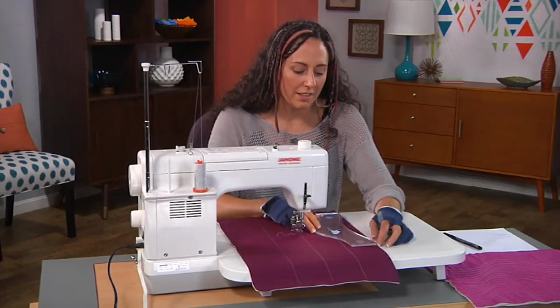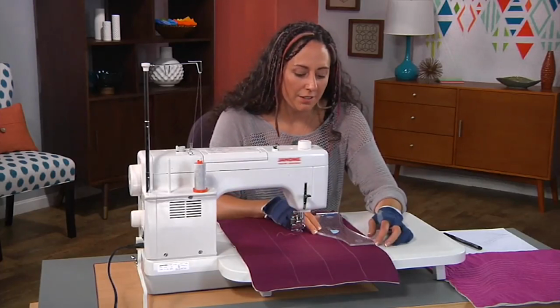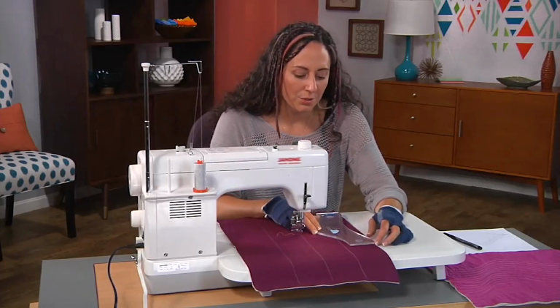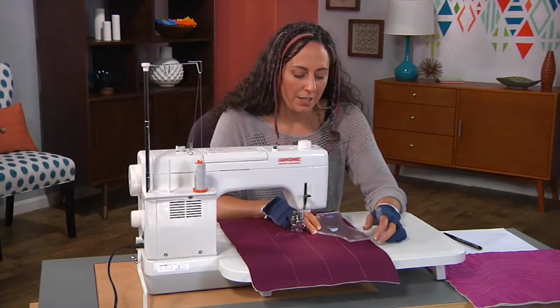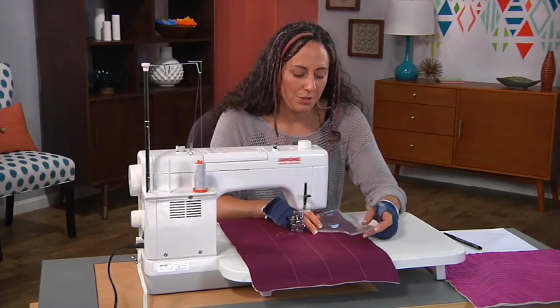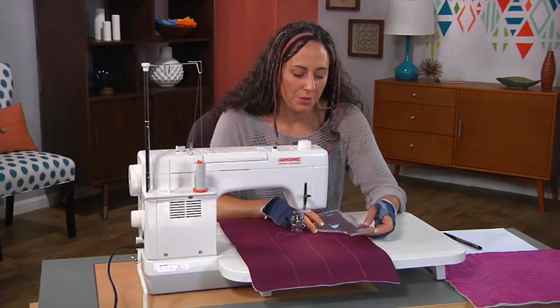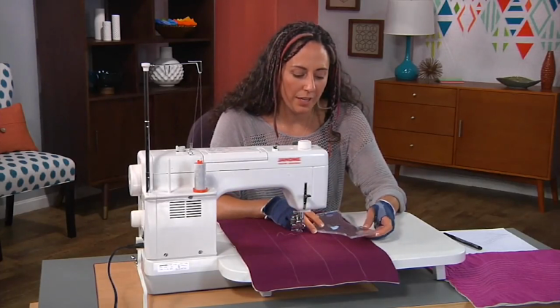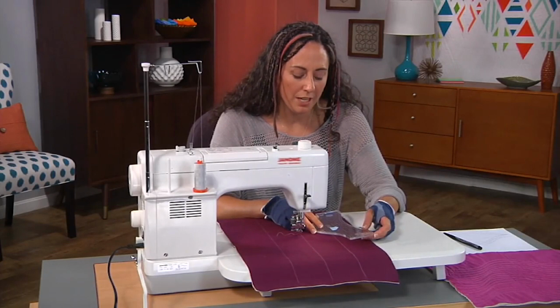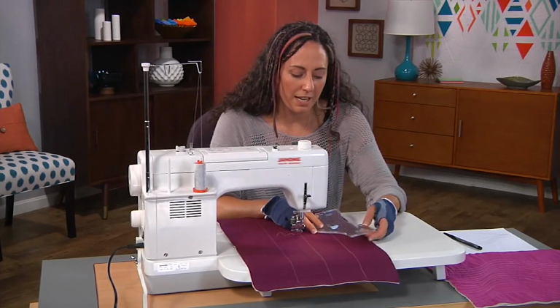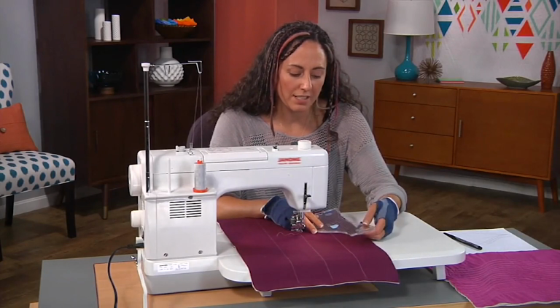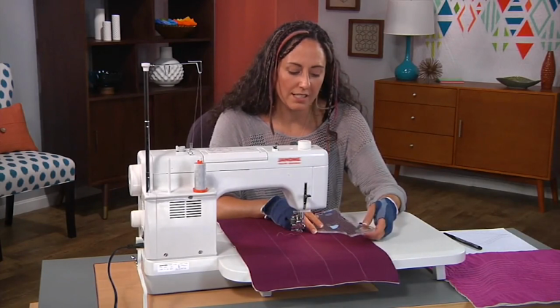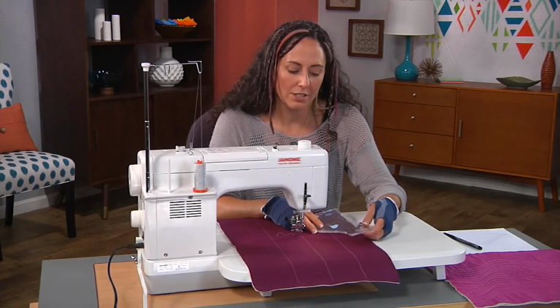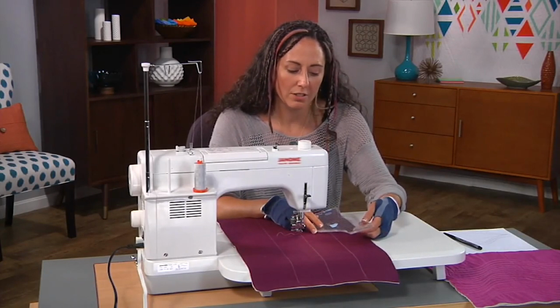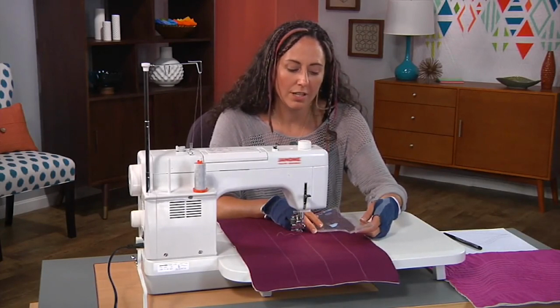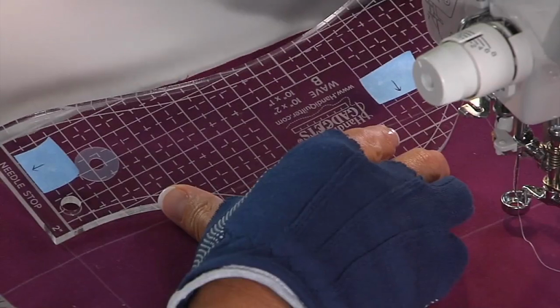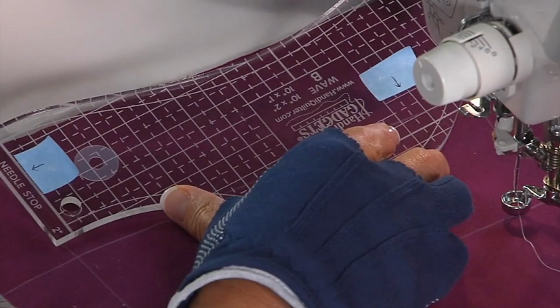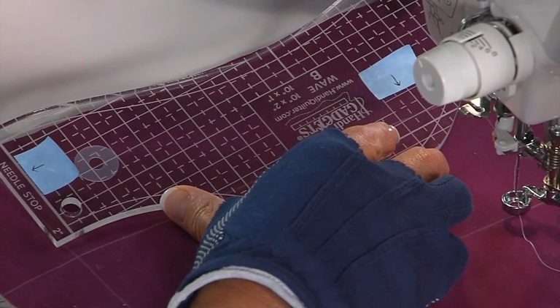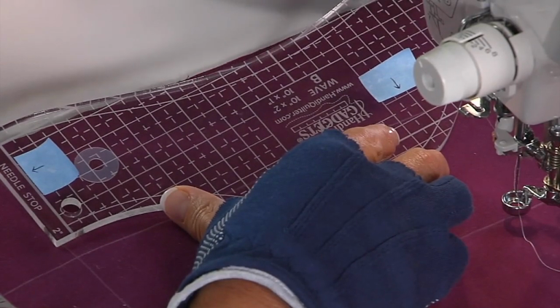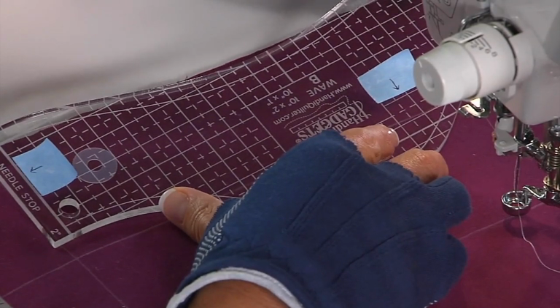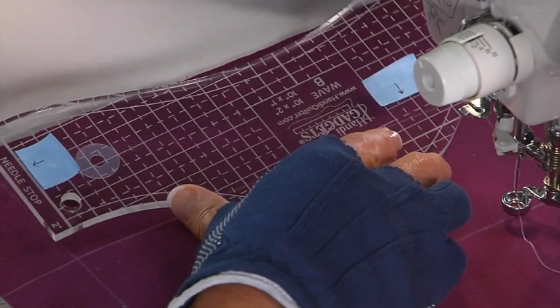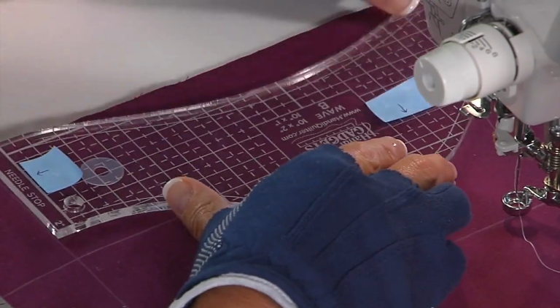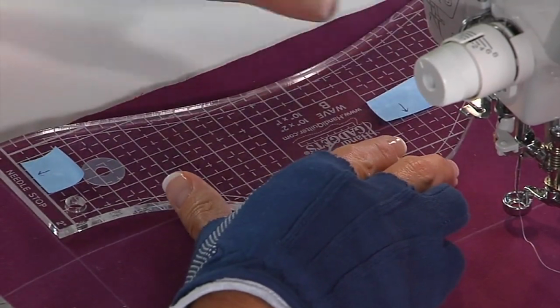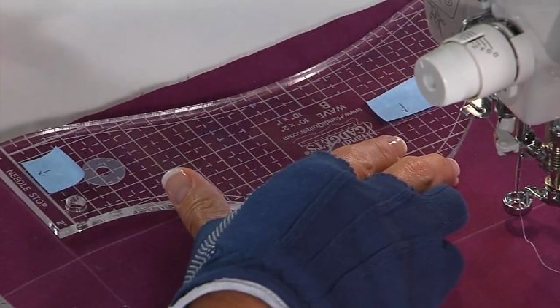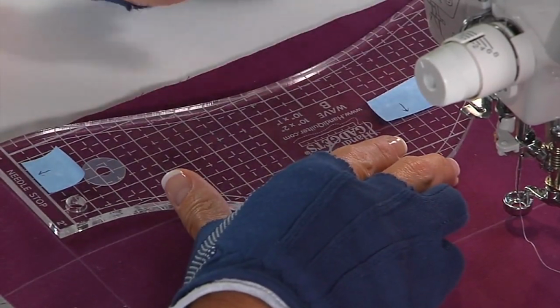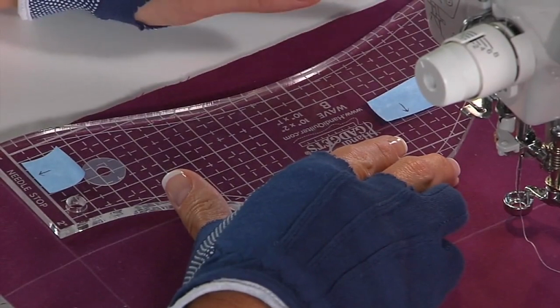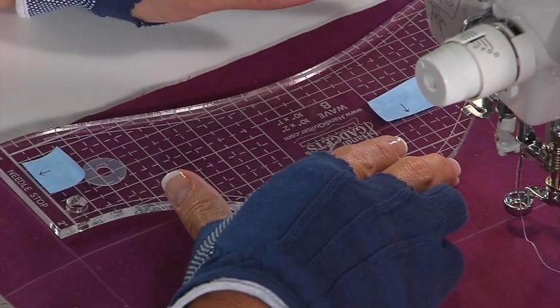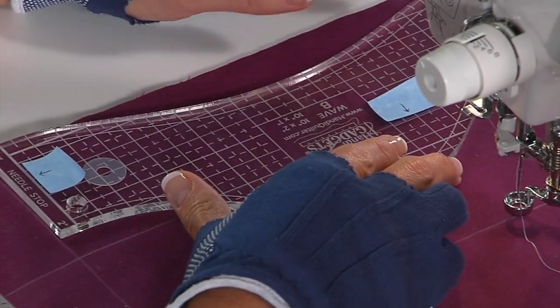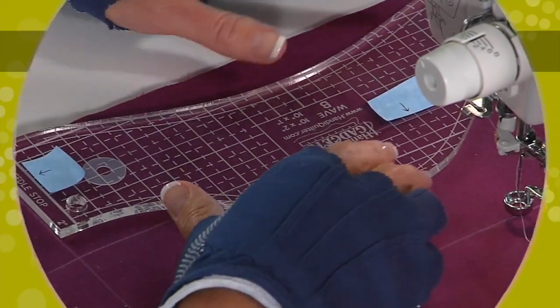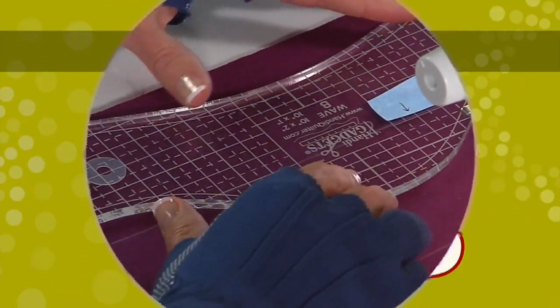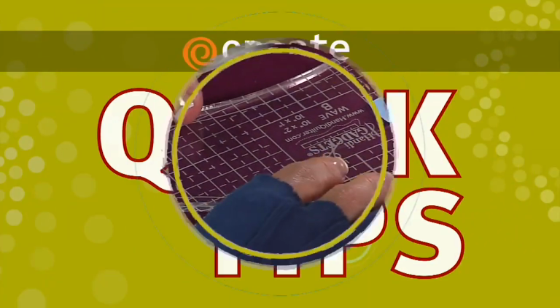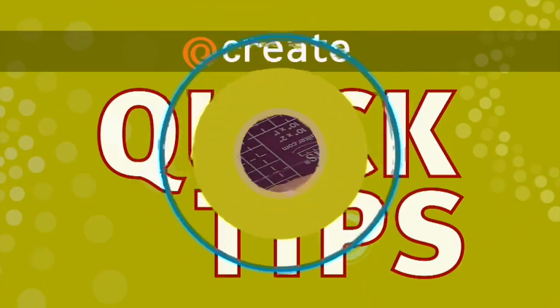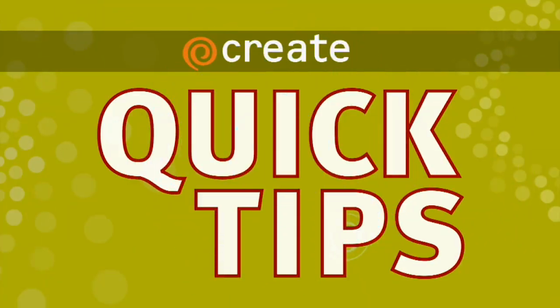The other tool that I use to help me have success is I have some little grippy product on the back of the ruler, just so it's a little less likely to slip around on me while I'm quilting.